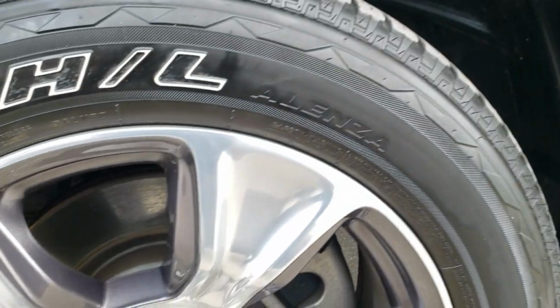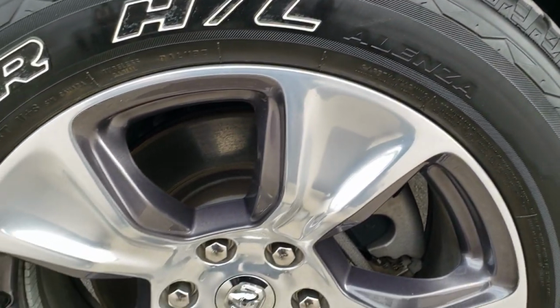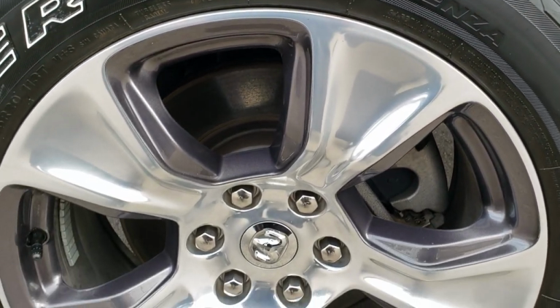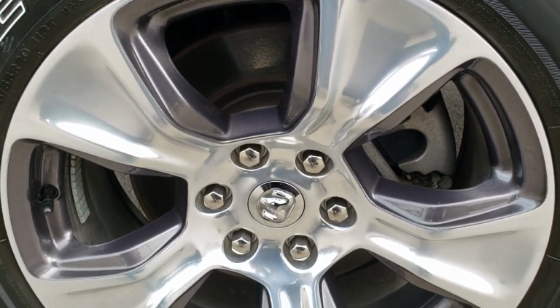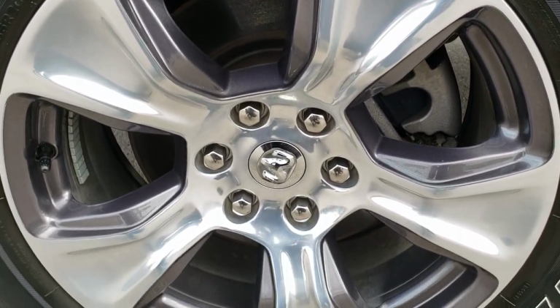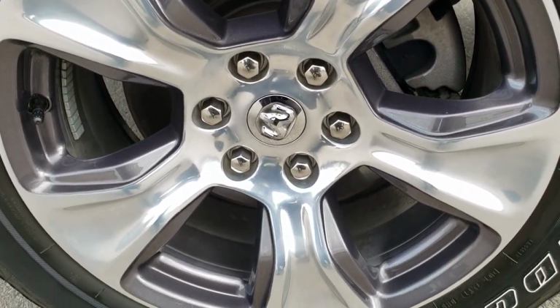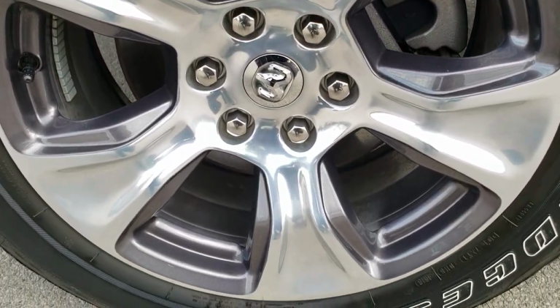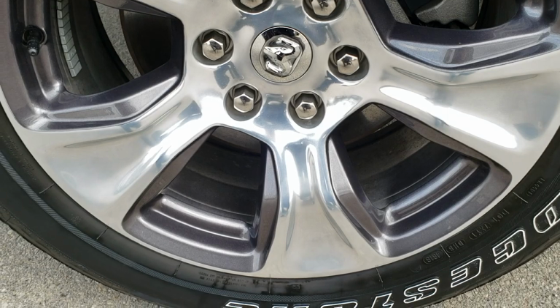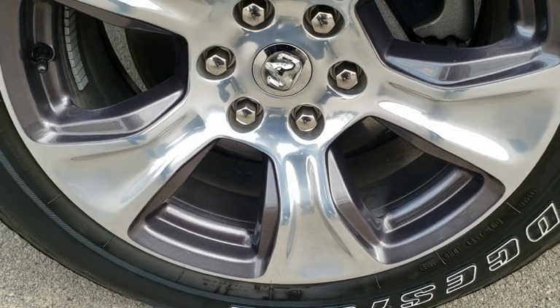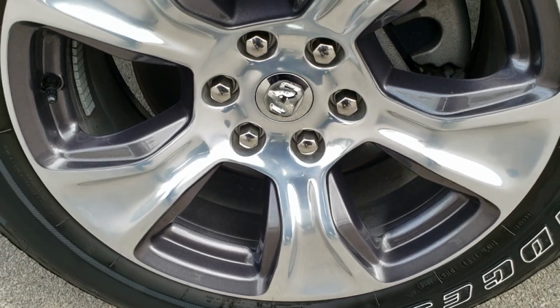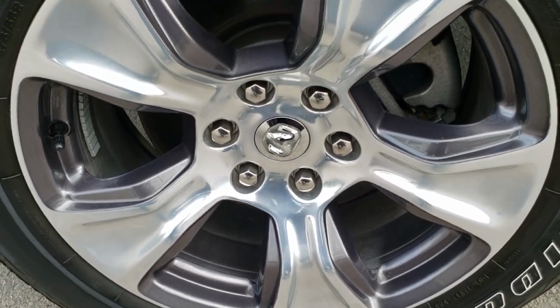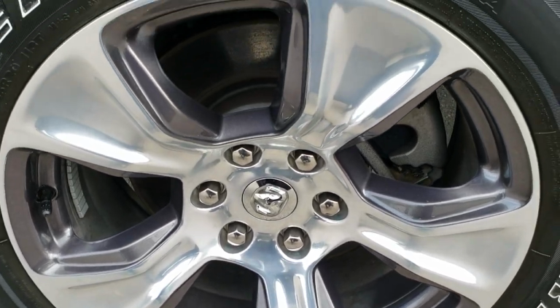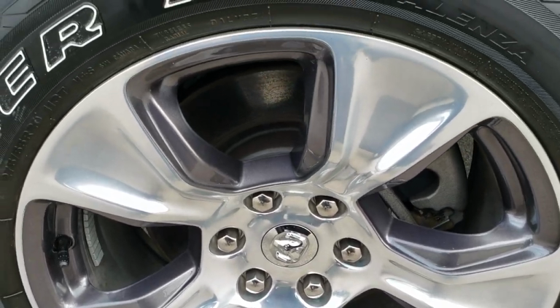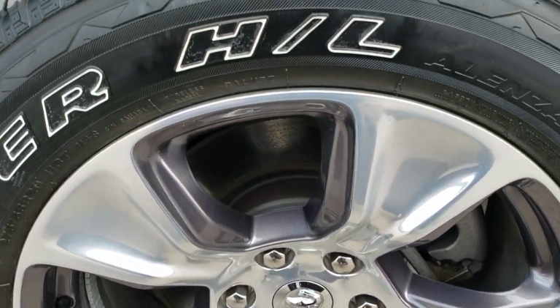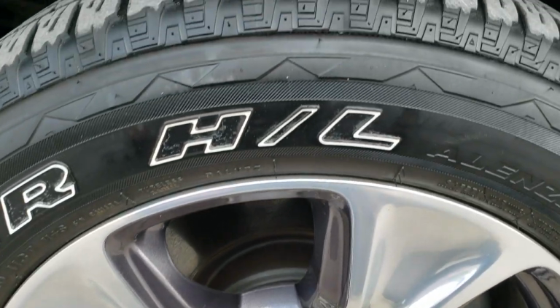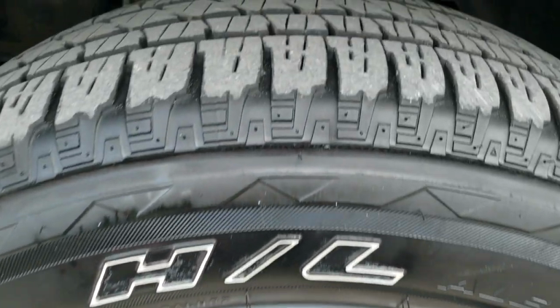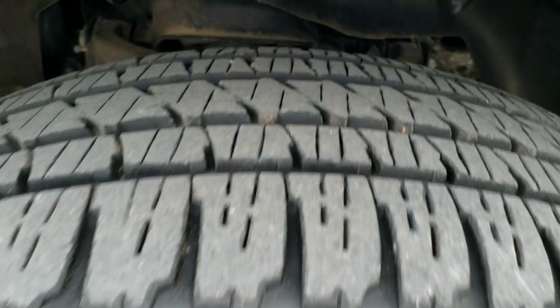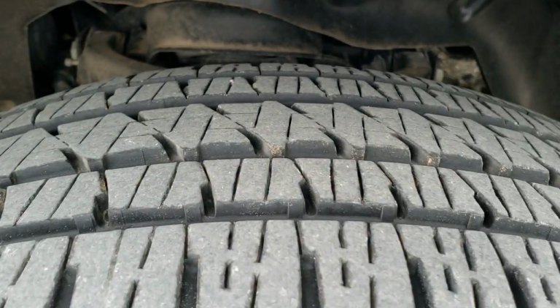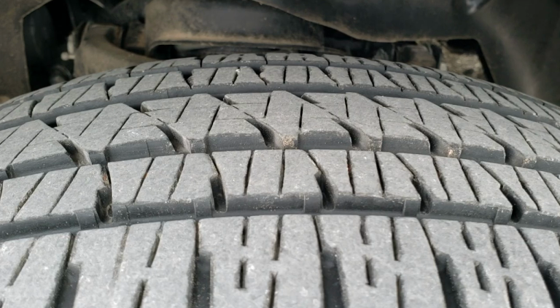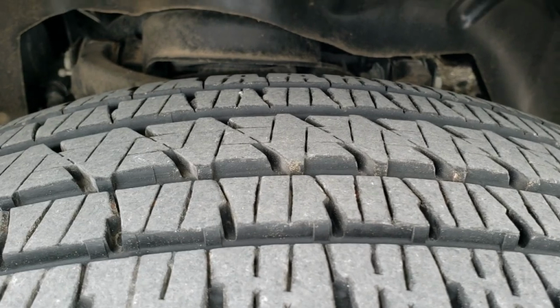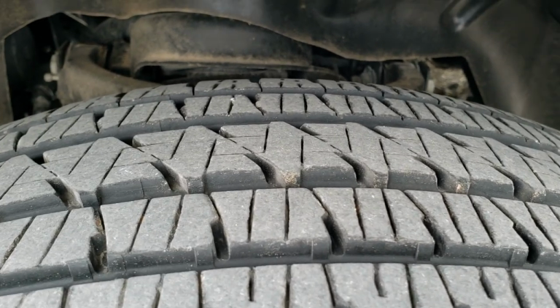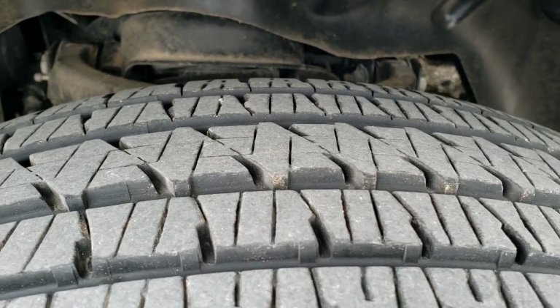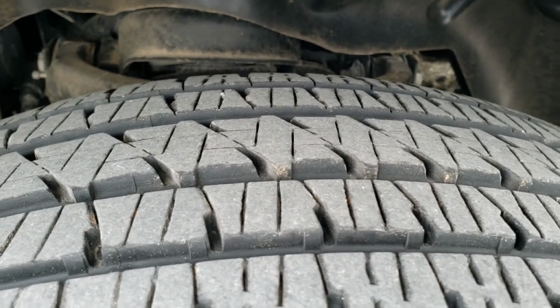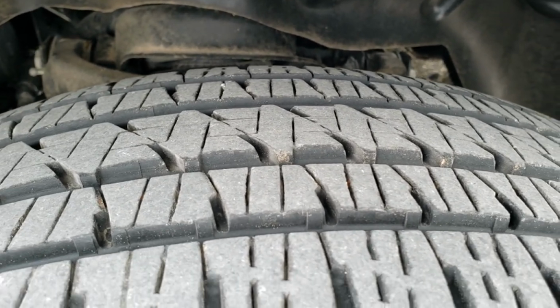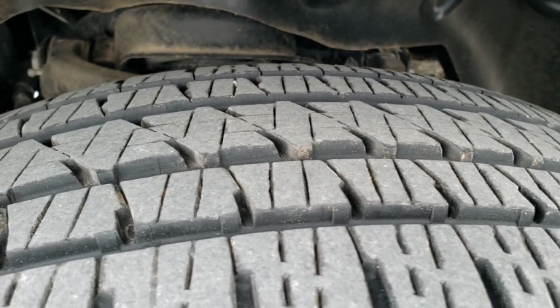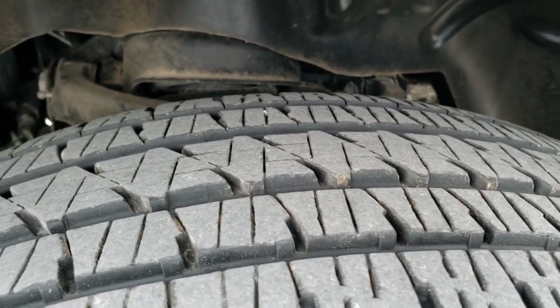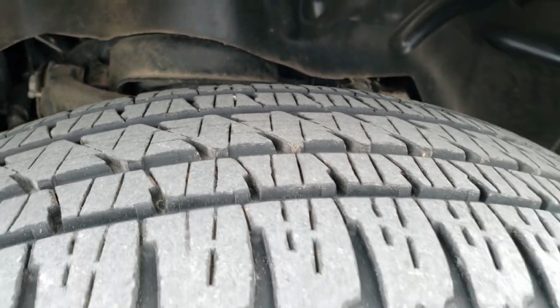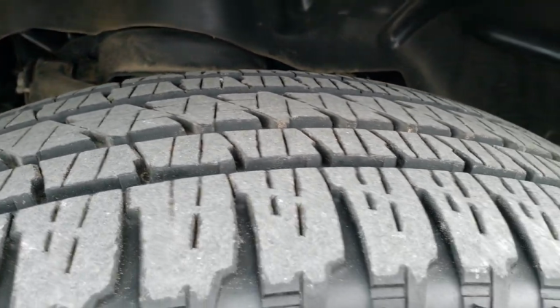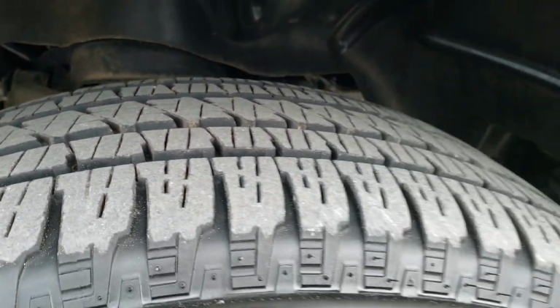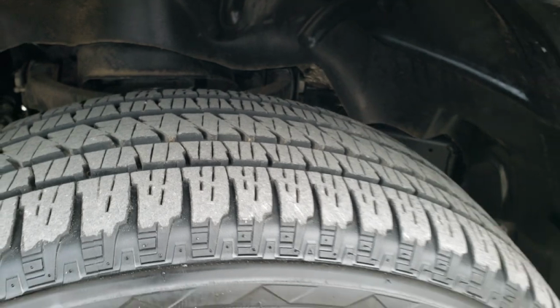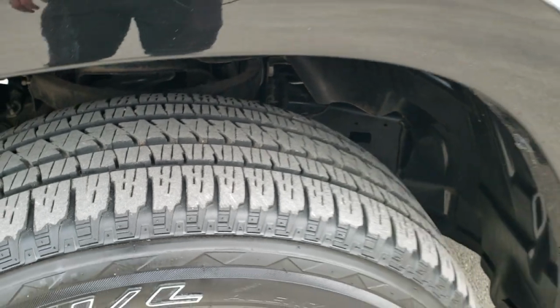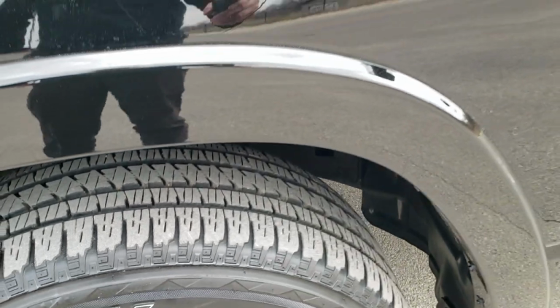It comes with the 20 inch painted and polished aluminum rims and it has the Bridgestone Dueler 275/55R20 tires with about 70 to 80% of the tread left. That rim's in excellent condition.